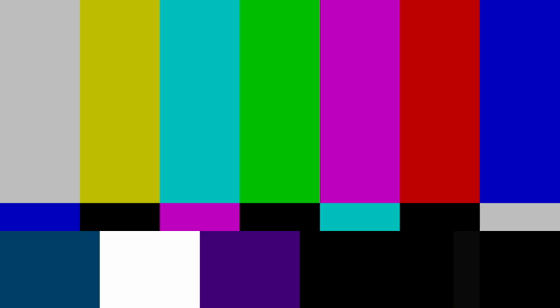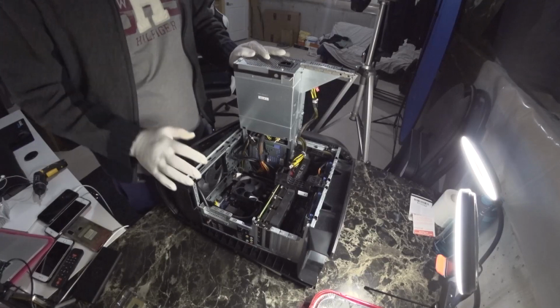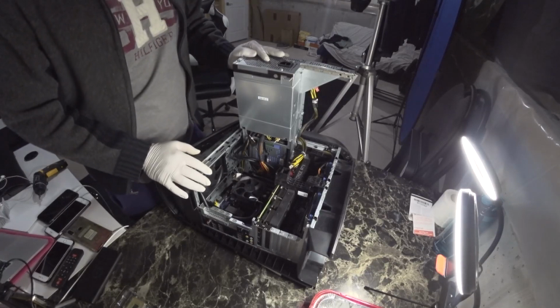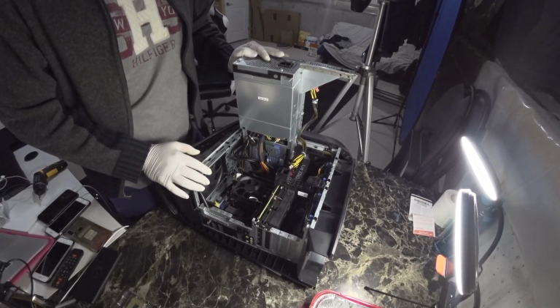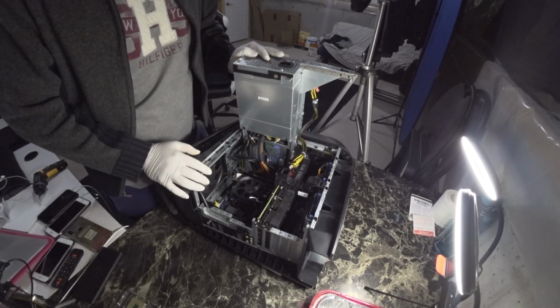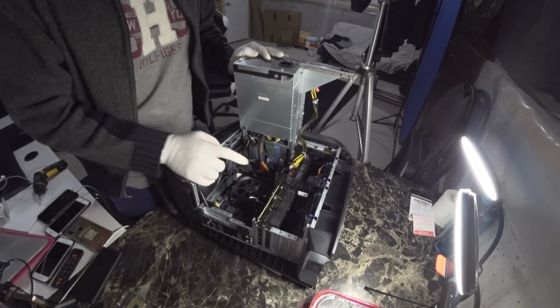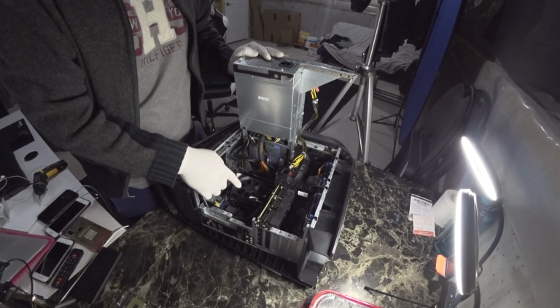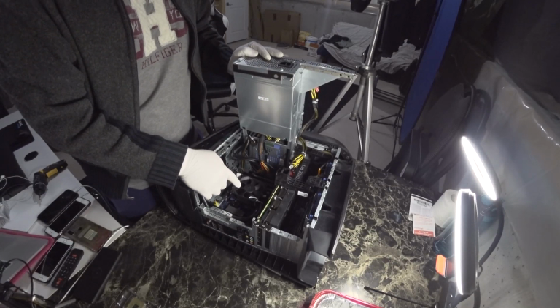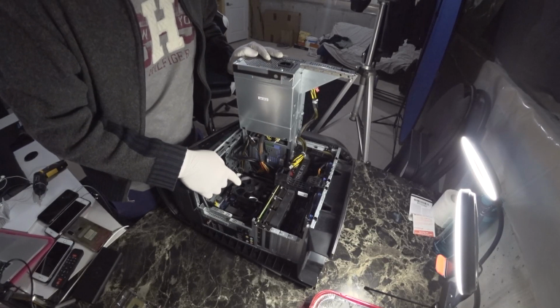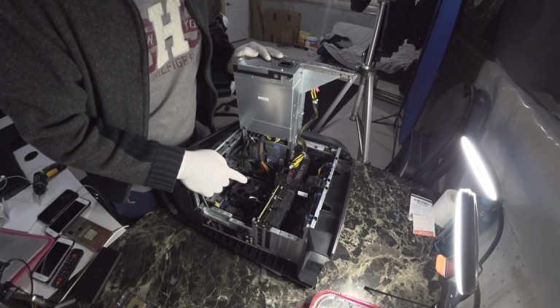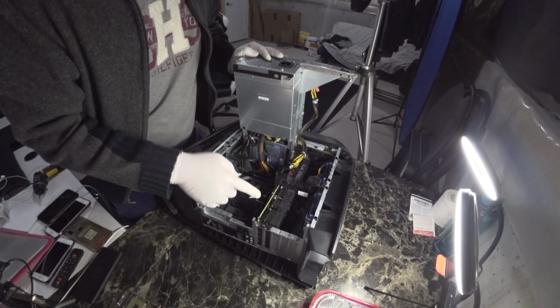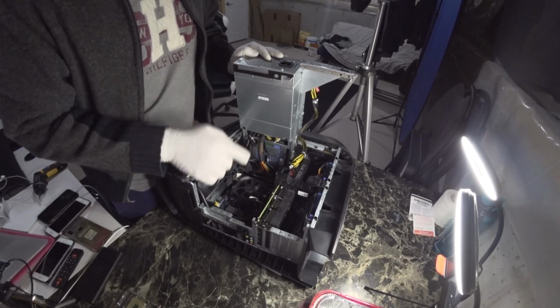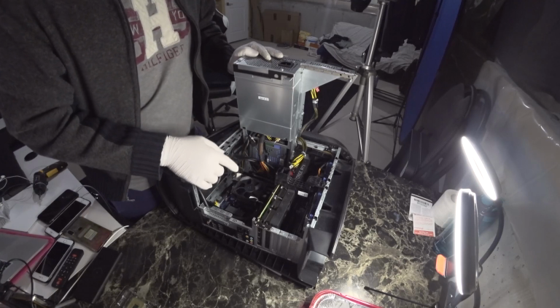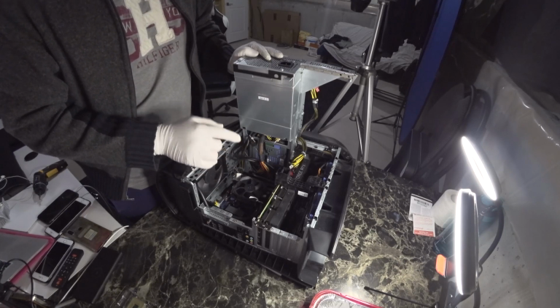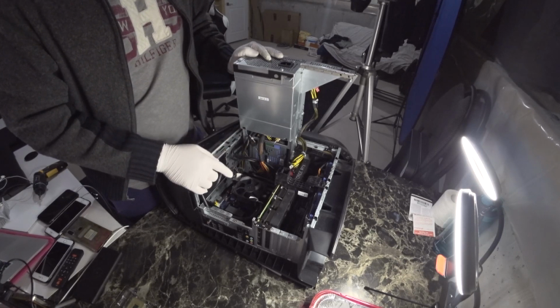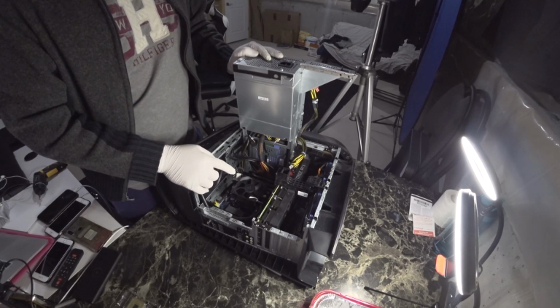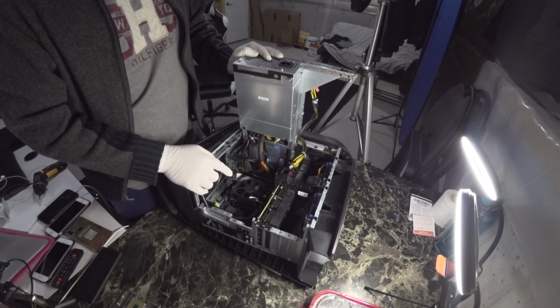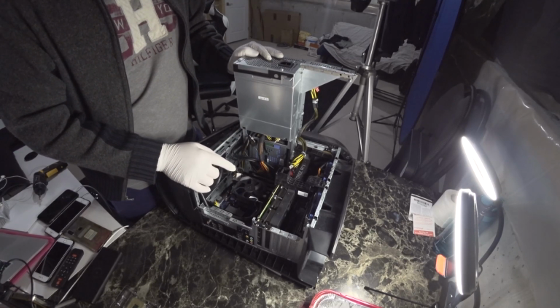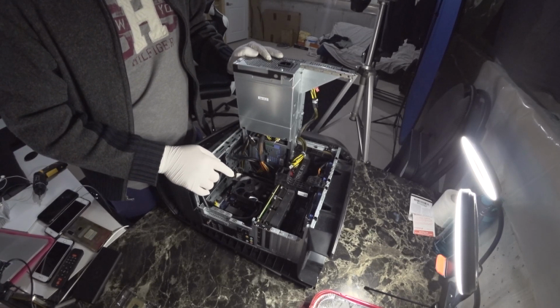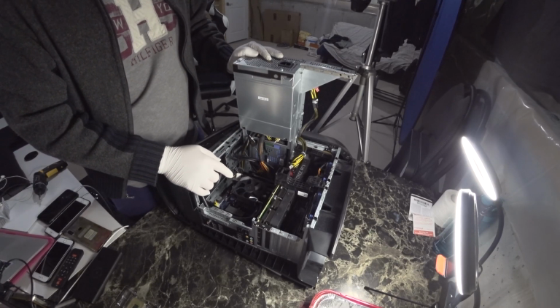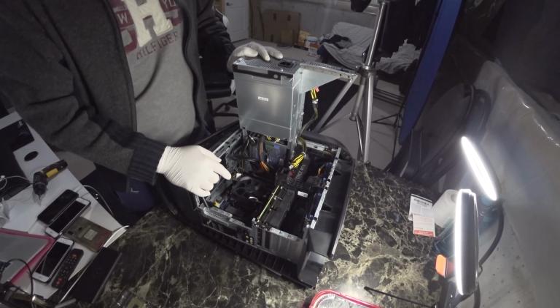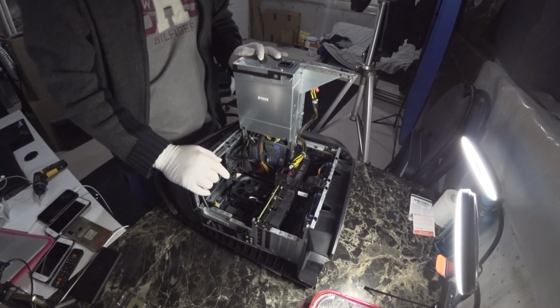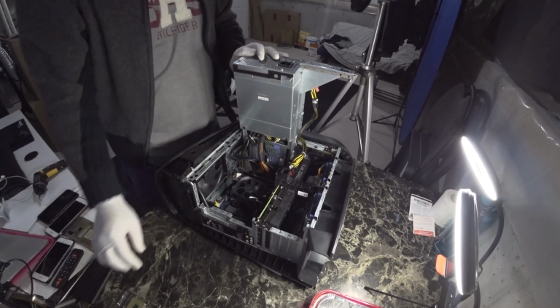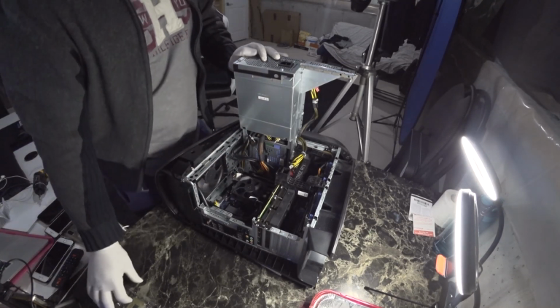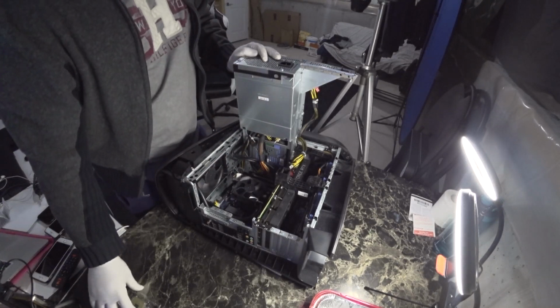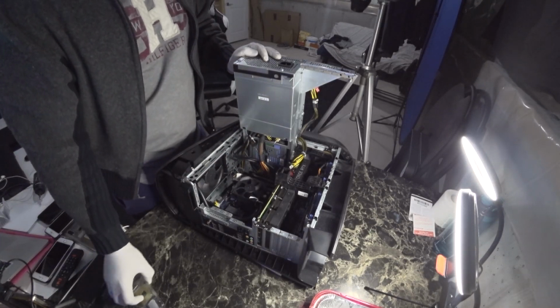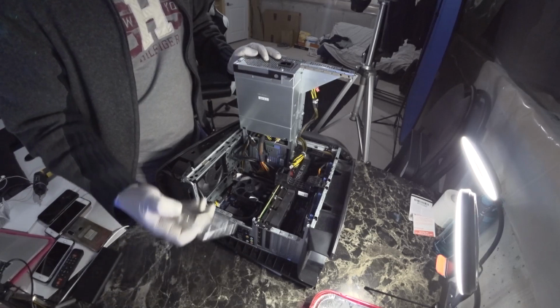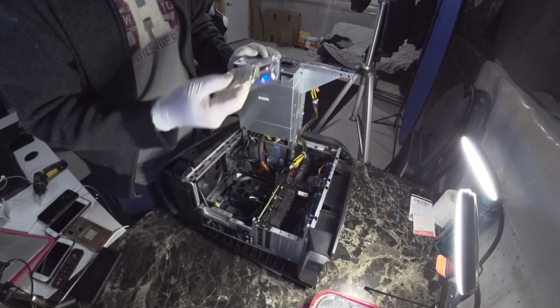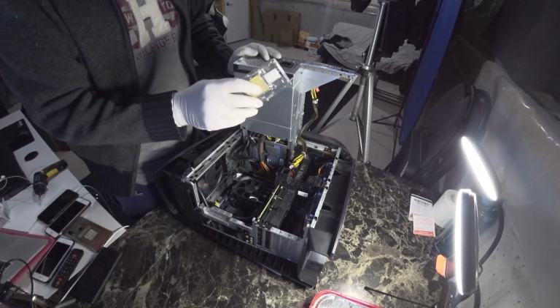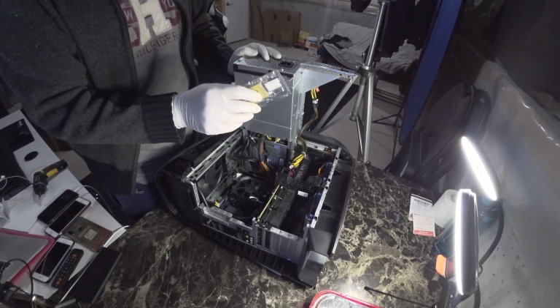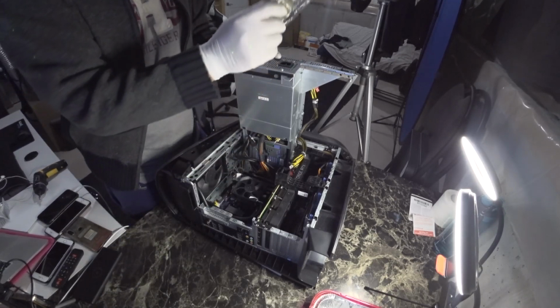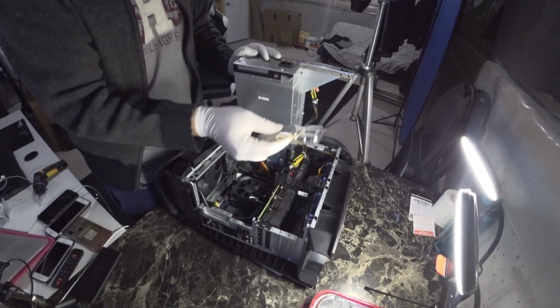This is my PC and there is the CPU. So I need to tear down the CPU first and then change the CPU to the 5 series.